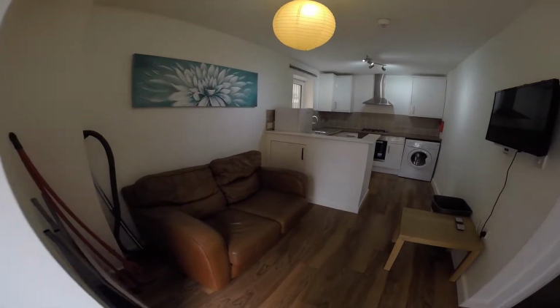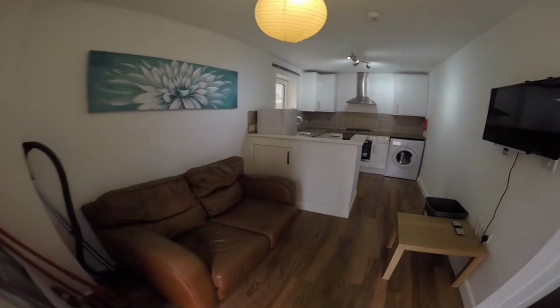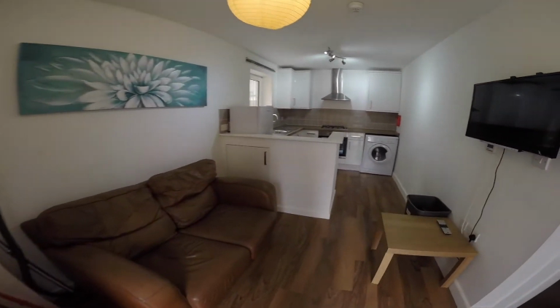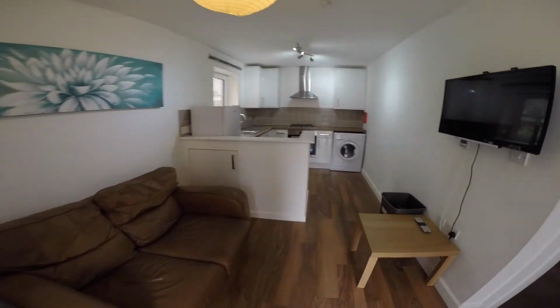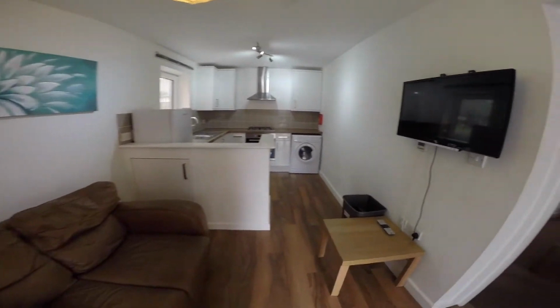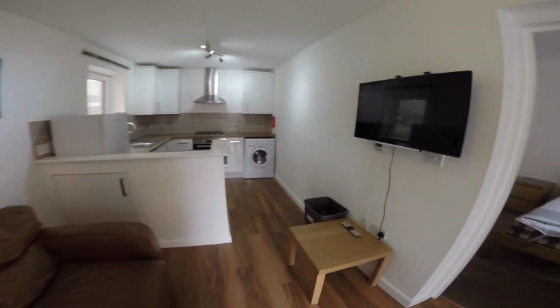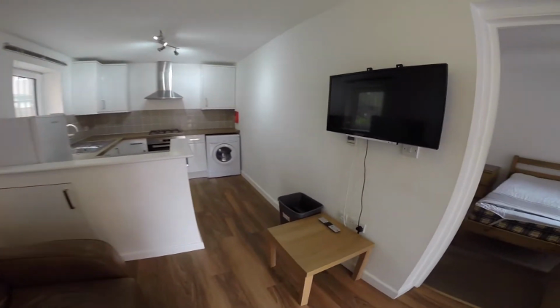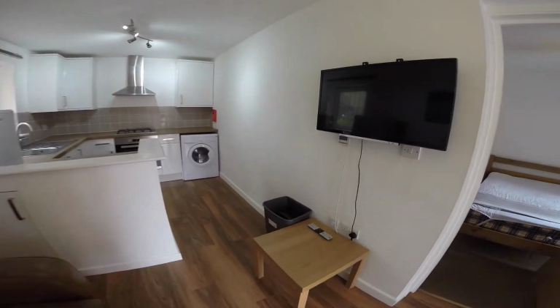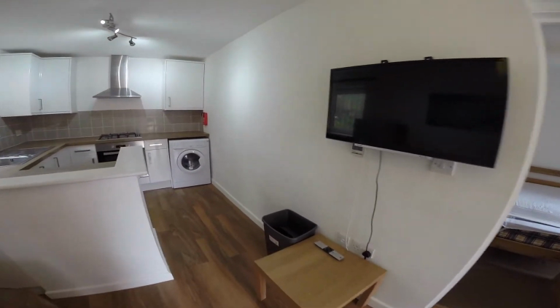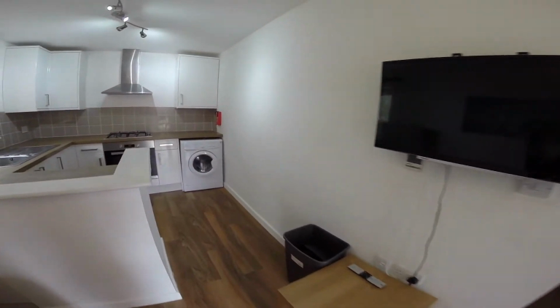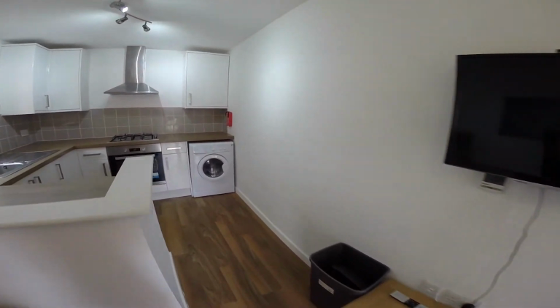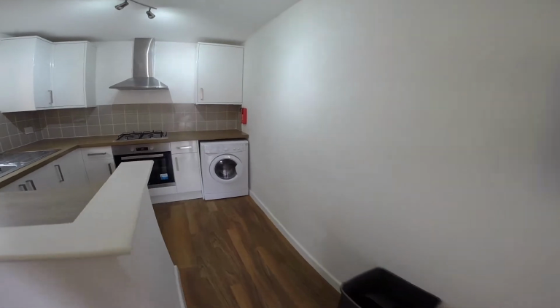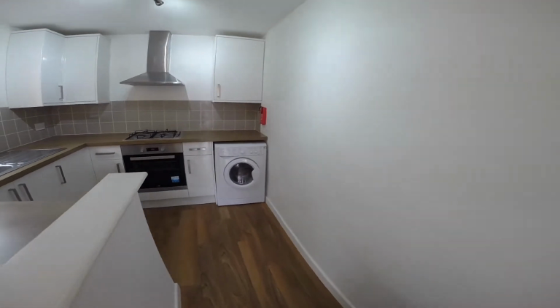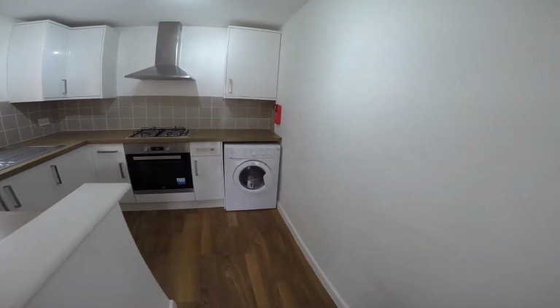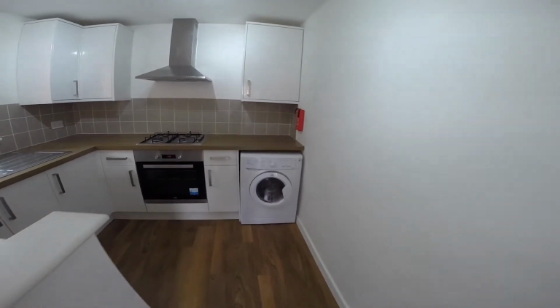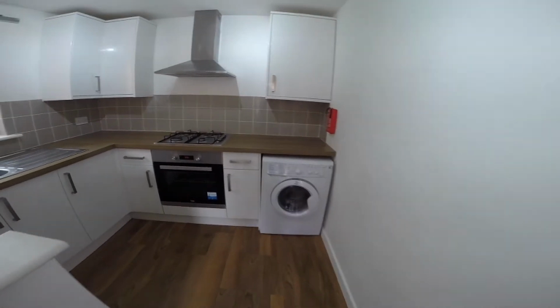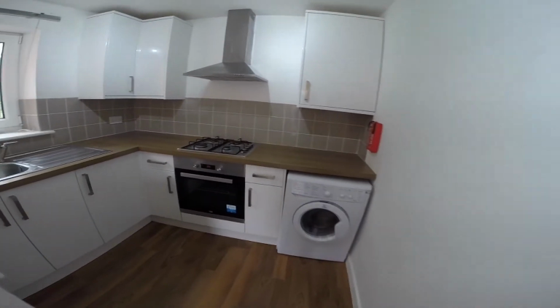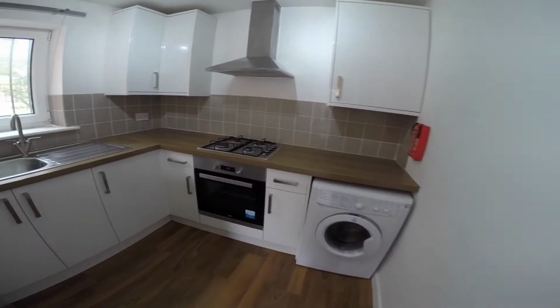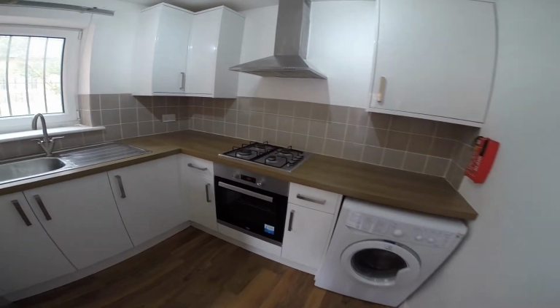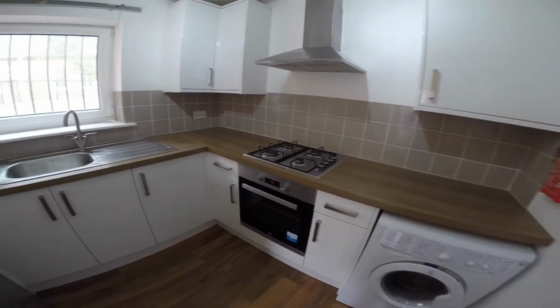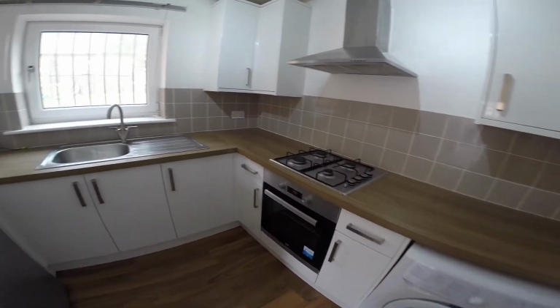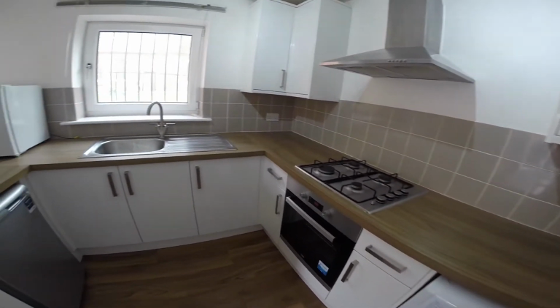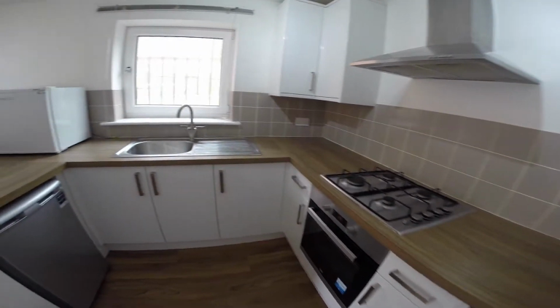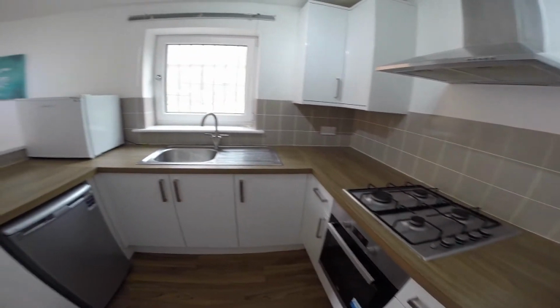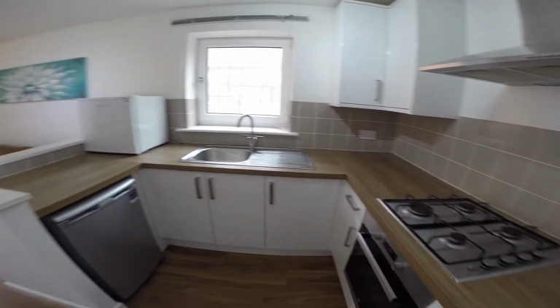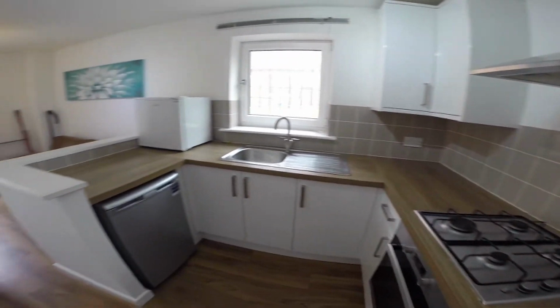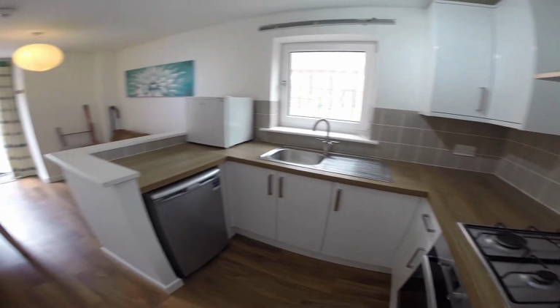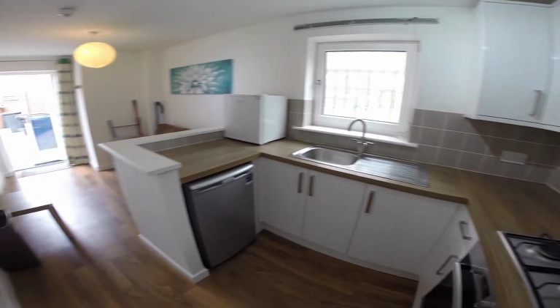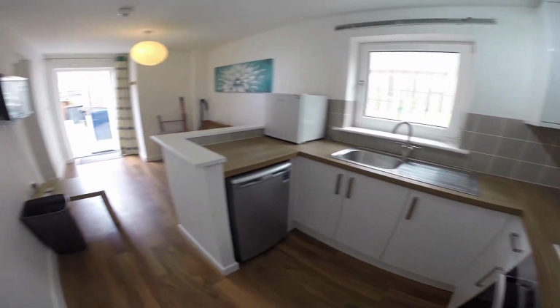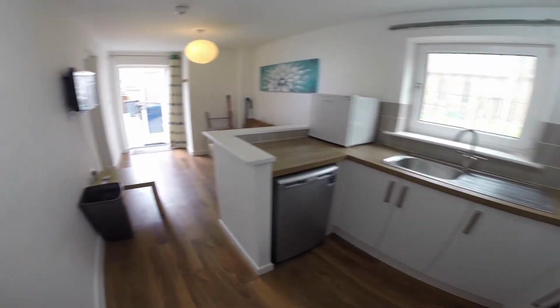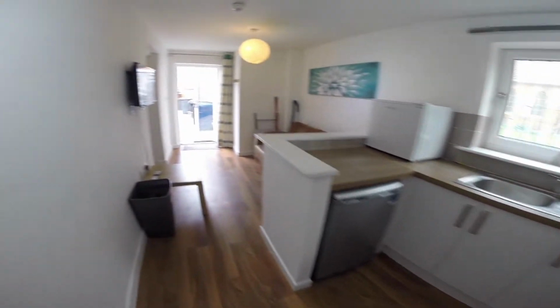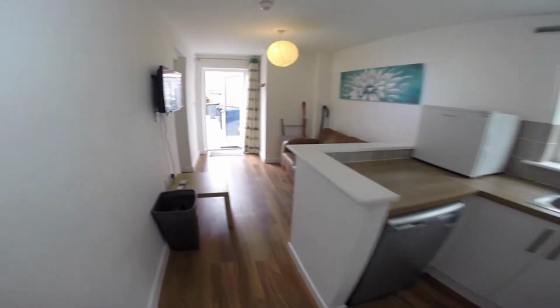As we enter, straight away we have the lounge — there's plenty of comfortable seating in here. In this room we also have the kitchen; it's a lovely modern kitchen with plenty of storage space and everything you'll need for cooking and washing.